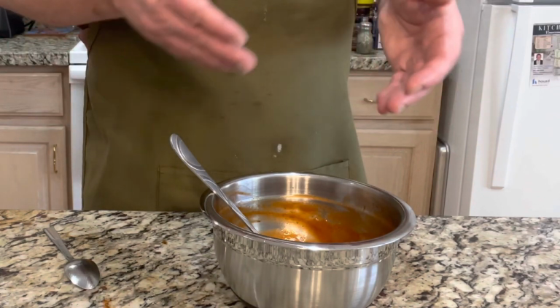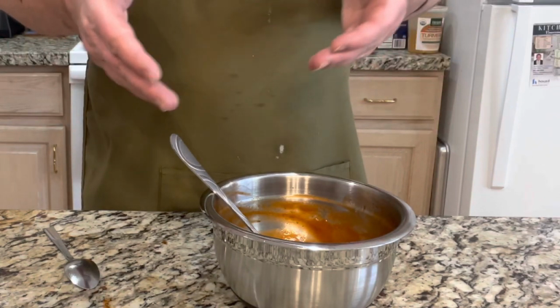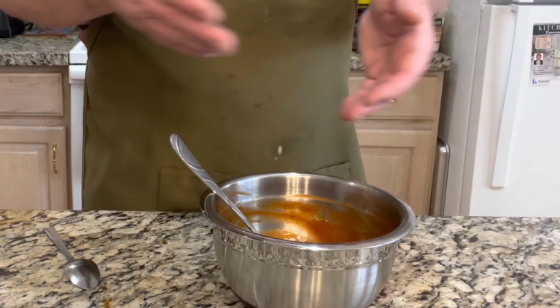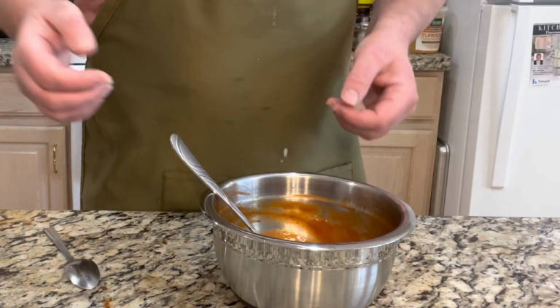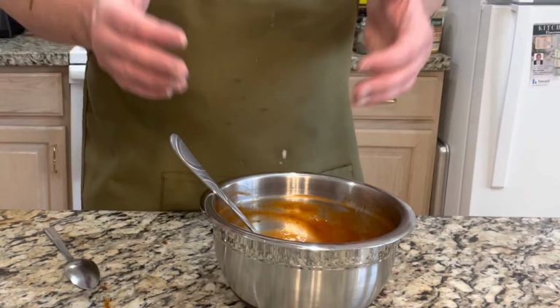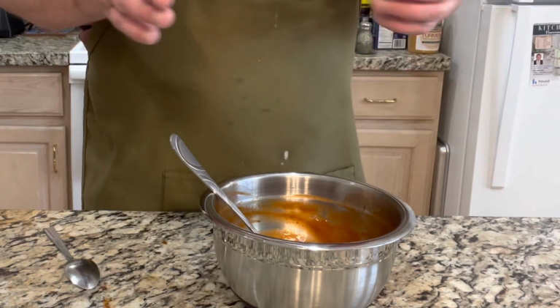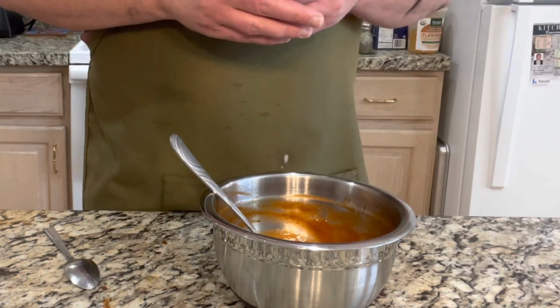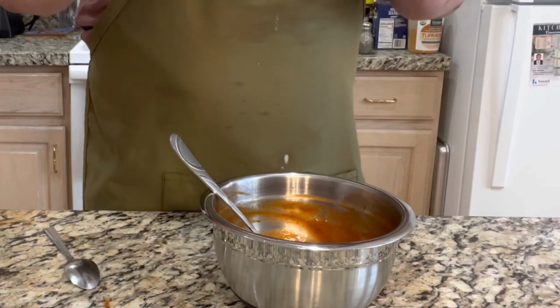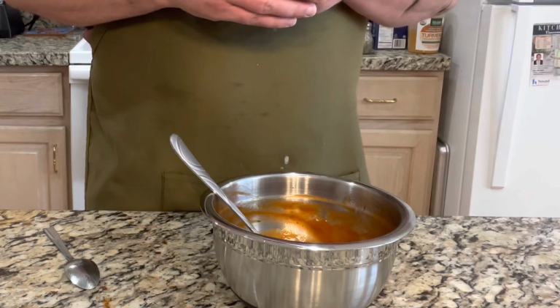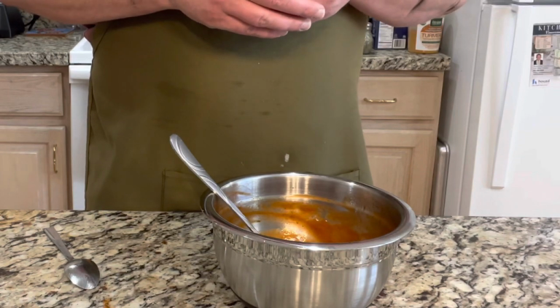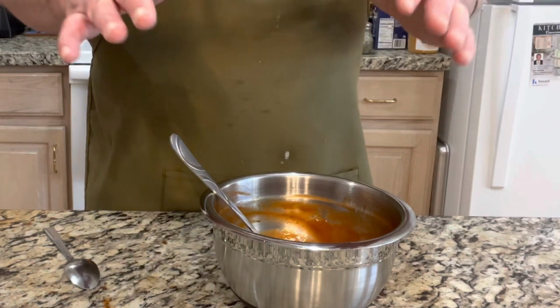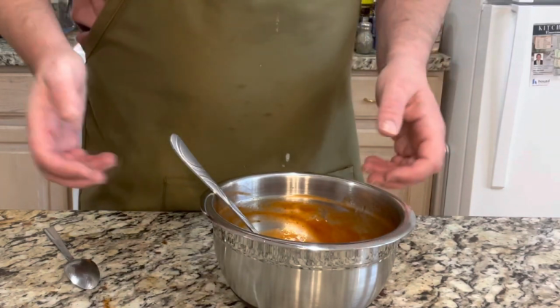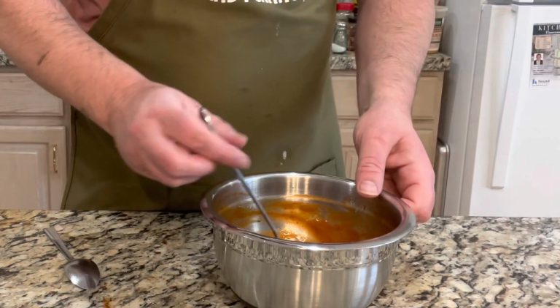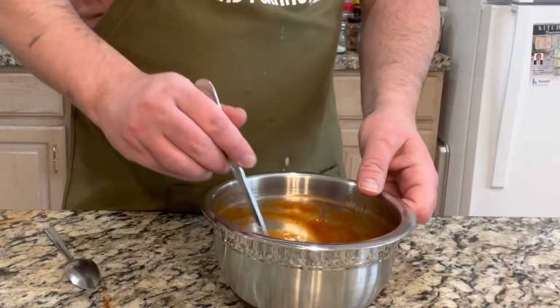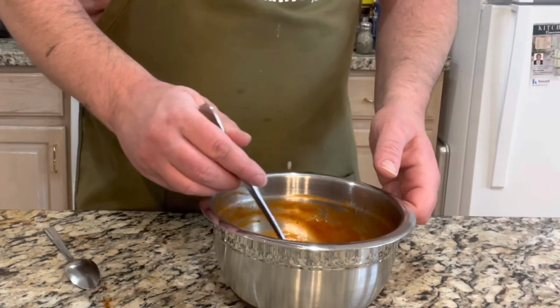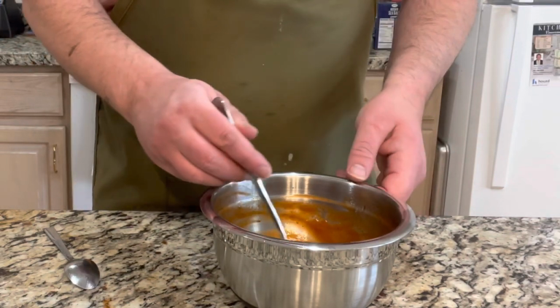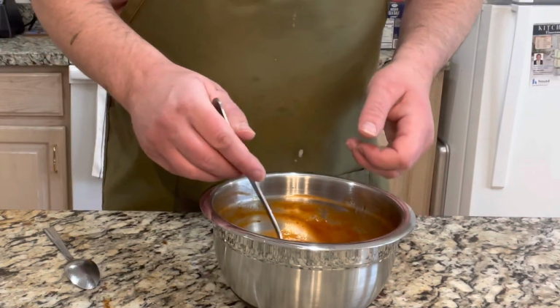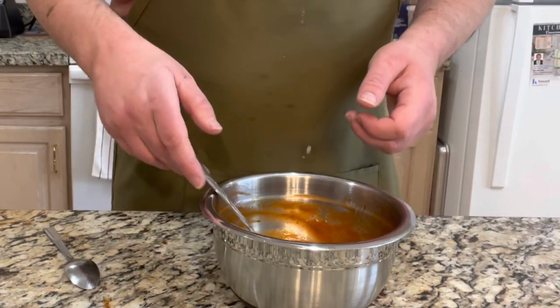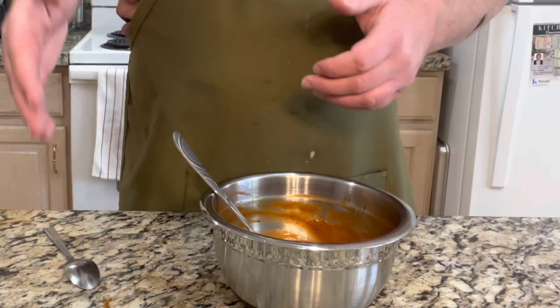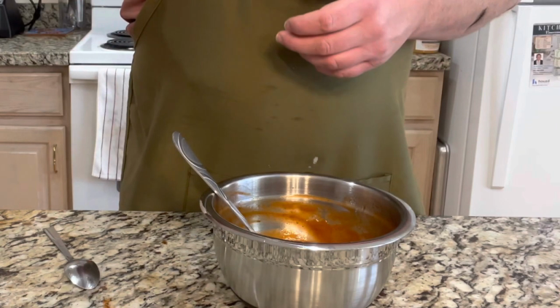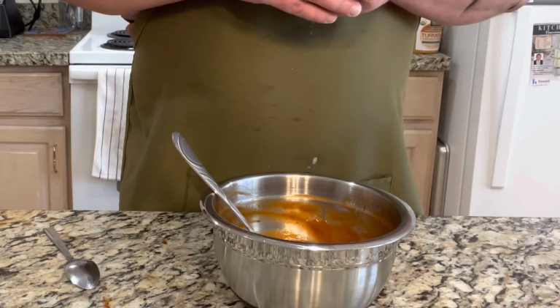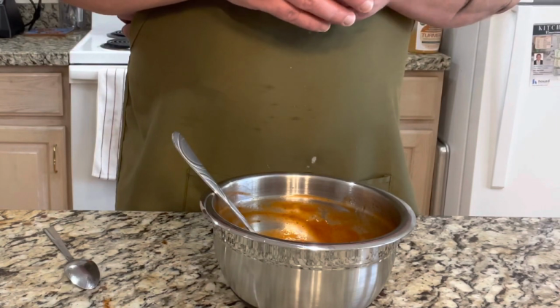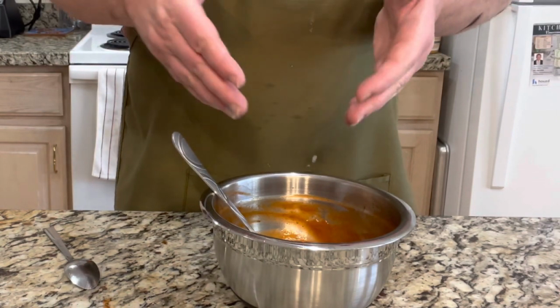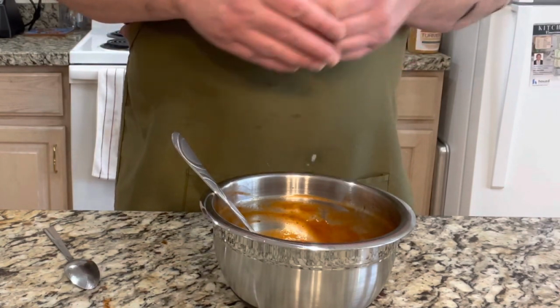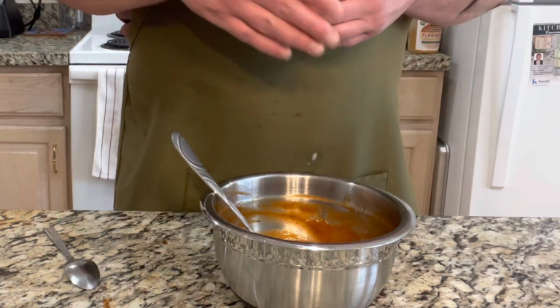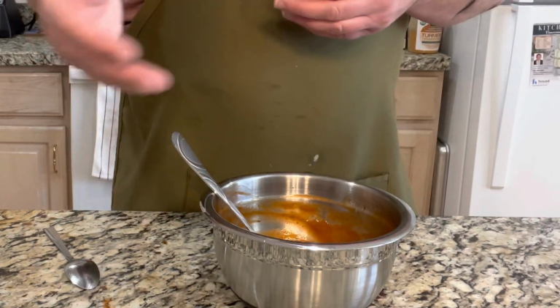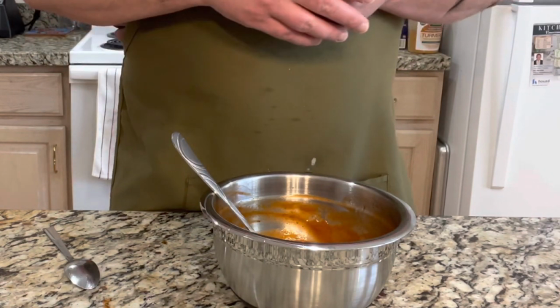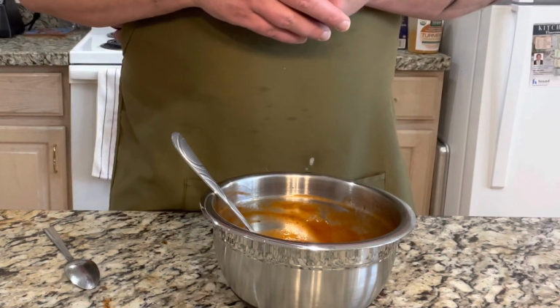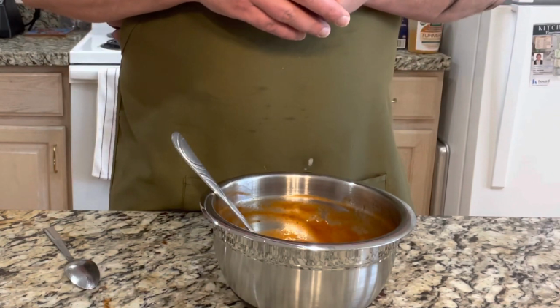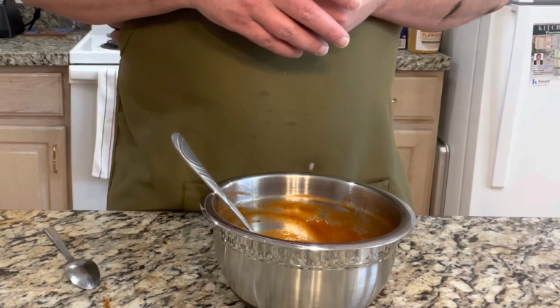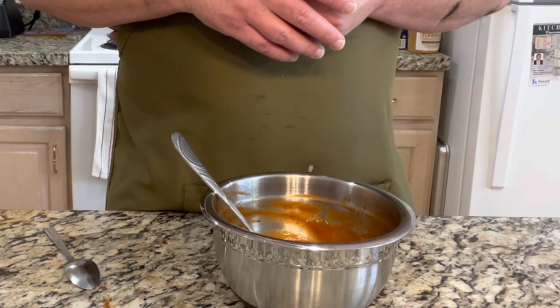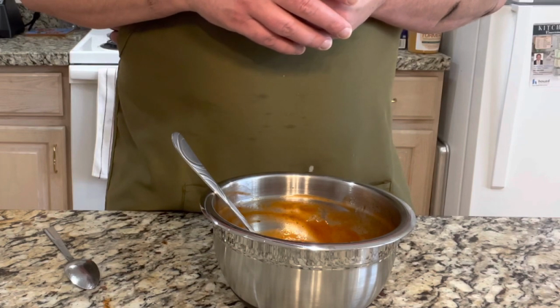You figure out the flavor profile that works for you. This is not a scientific experiment where you have to be precise — it's all about taste. So let's go ahead — I'll show you exactly how we're going to use this once the meatloaf gets done off the smoker. I'll see you there.